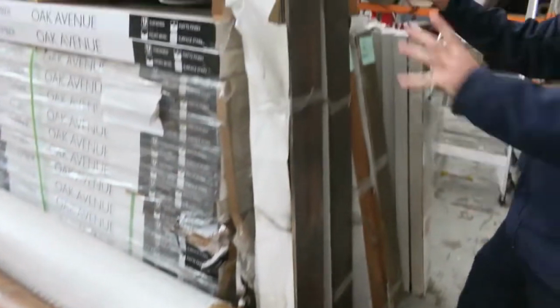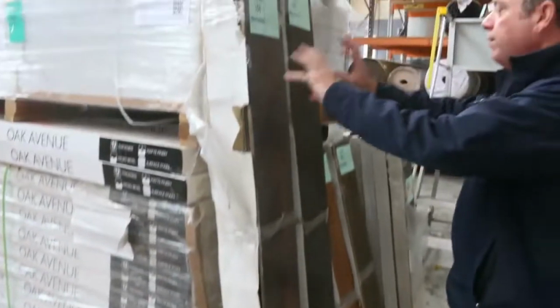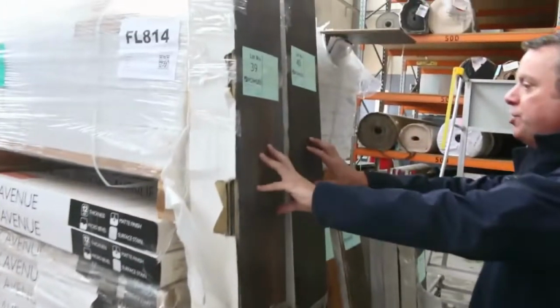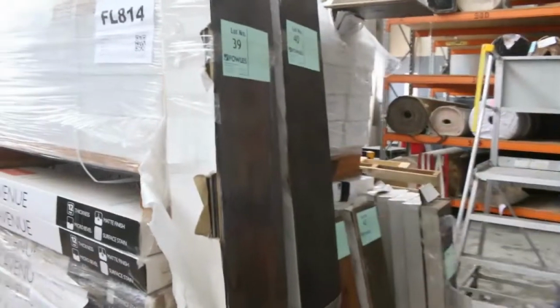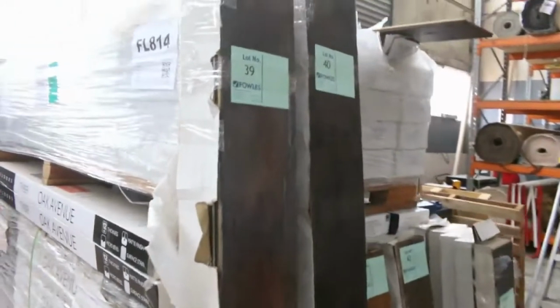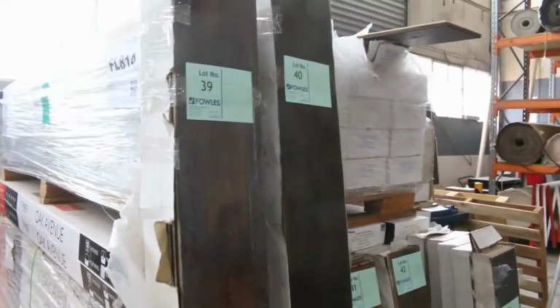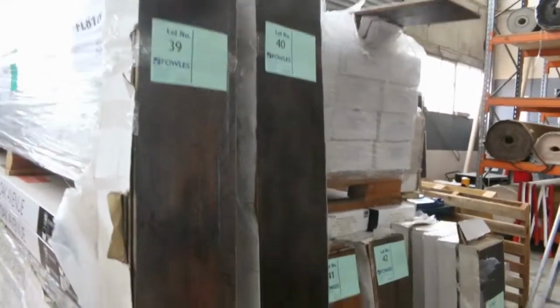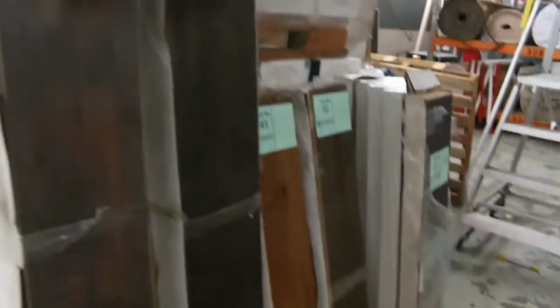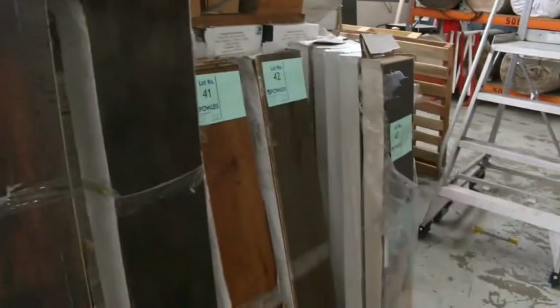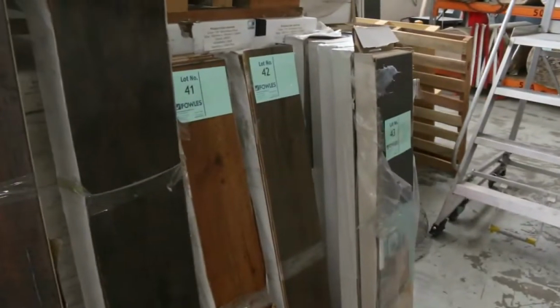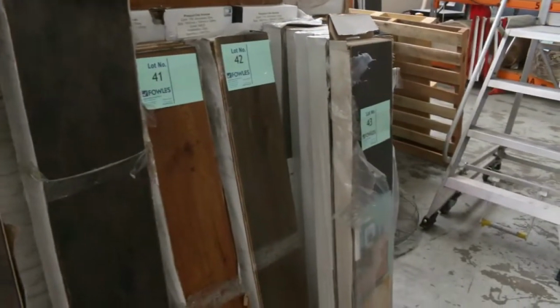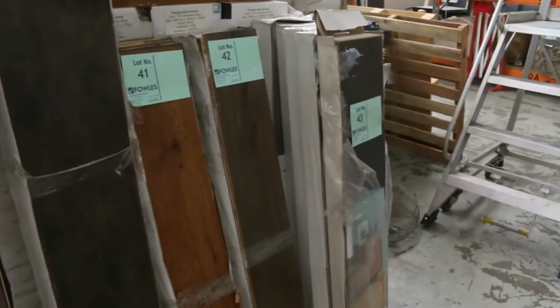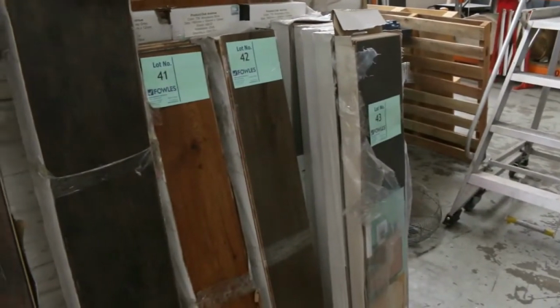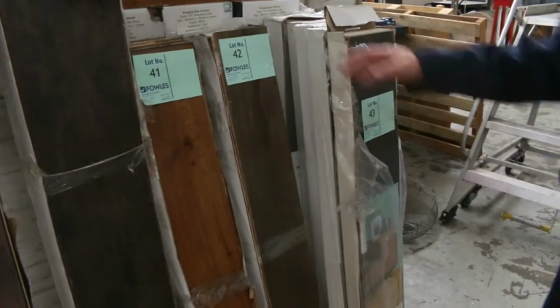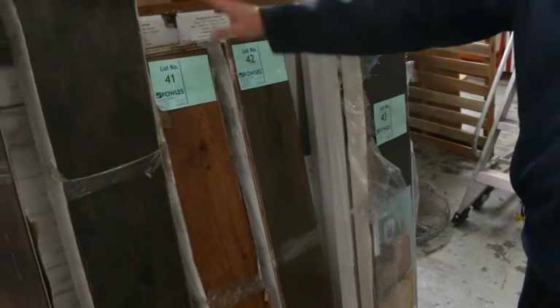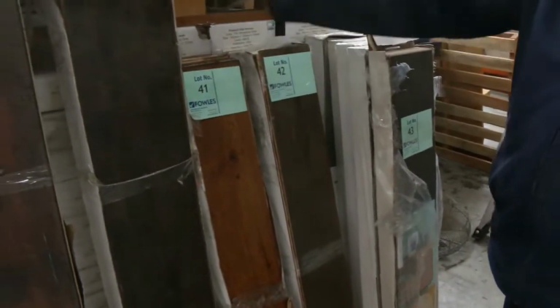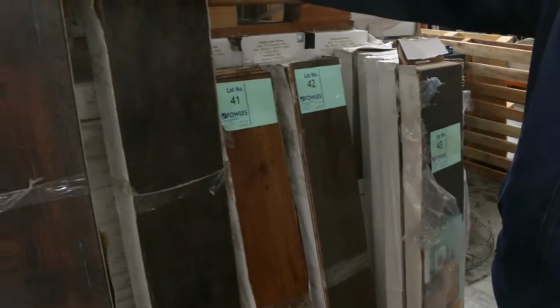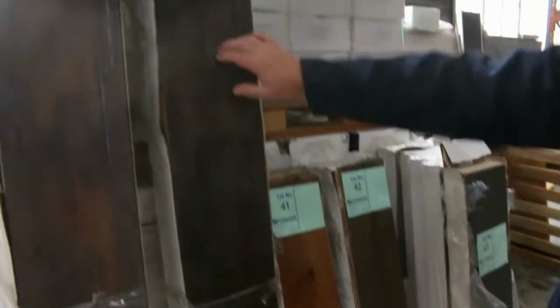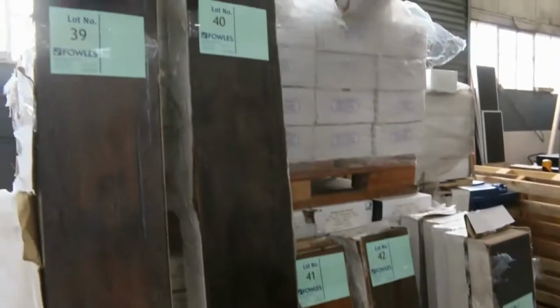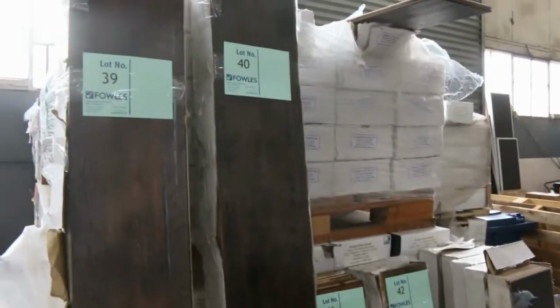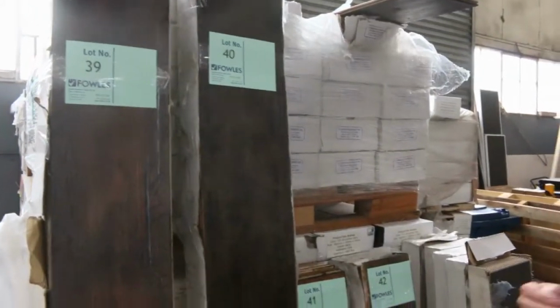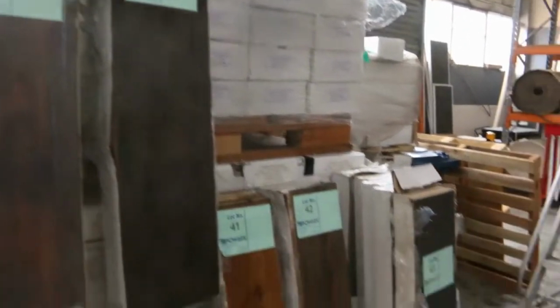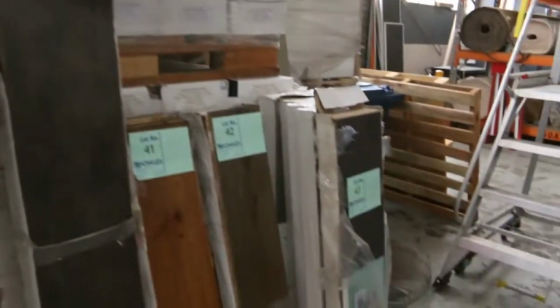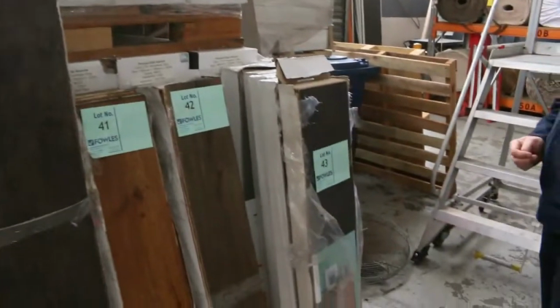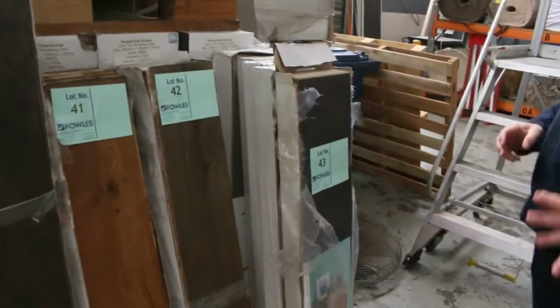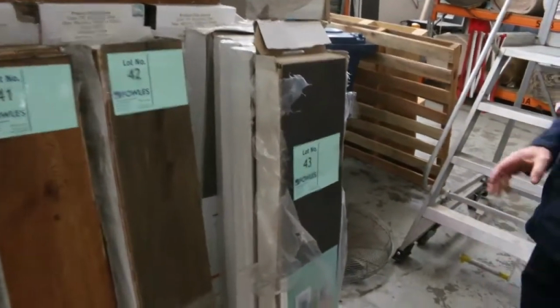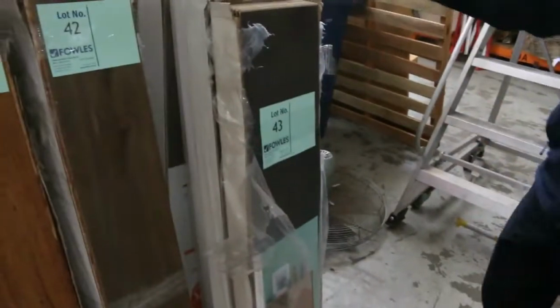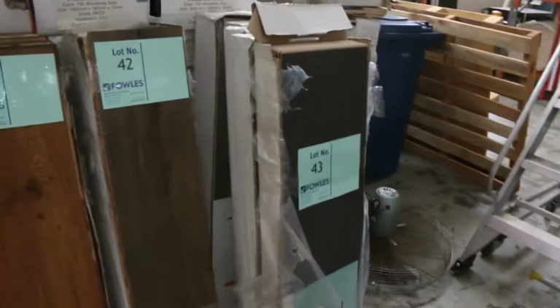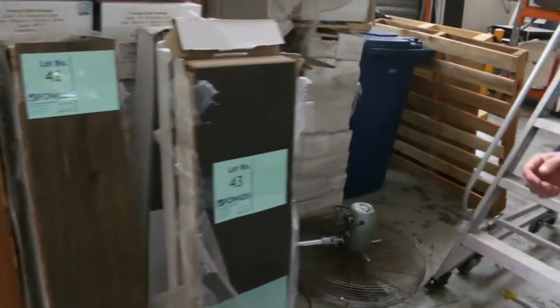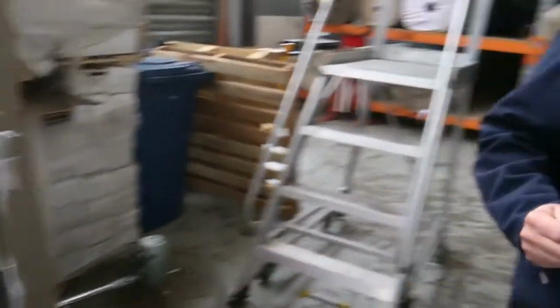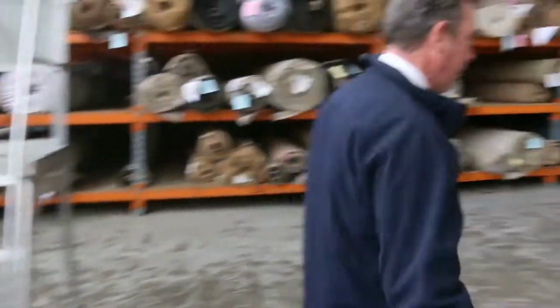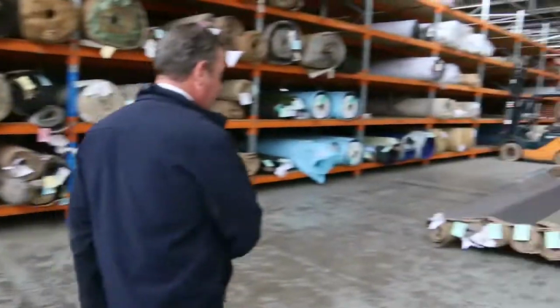We've got floating floor — the engineered flooring here. Just about getting through it, not much left, so get into this before it disappears. Starting from $30 a square metre for high quality engineered flooring — normal retail is around $90 a metre. Awesome buying. A few different colours here to pick from.